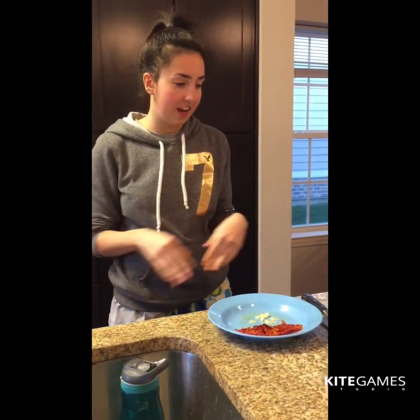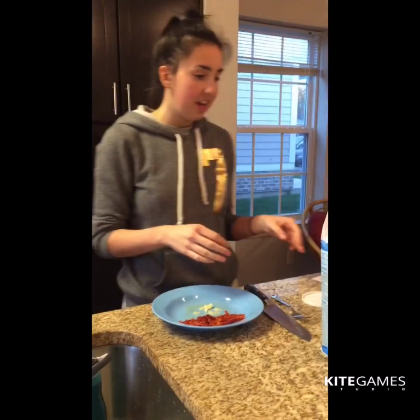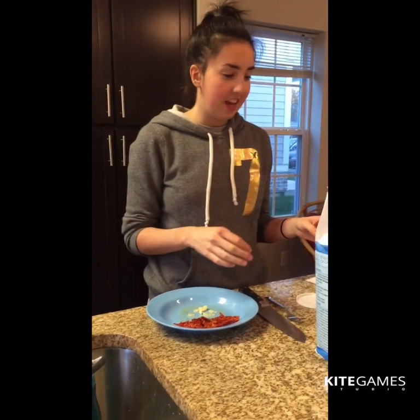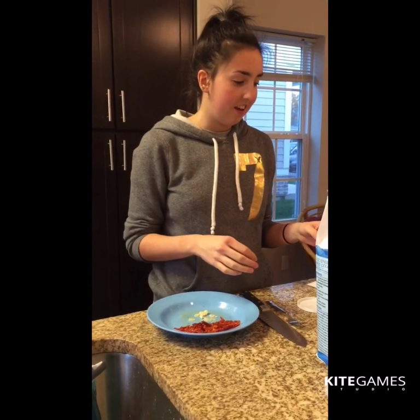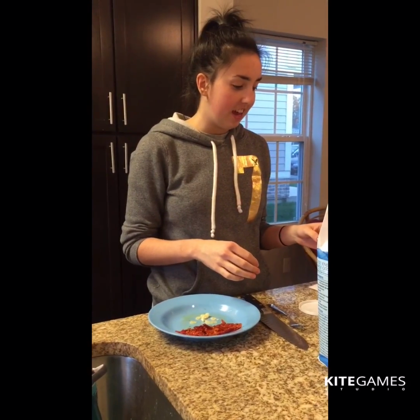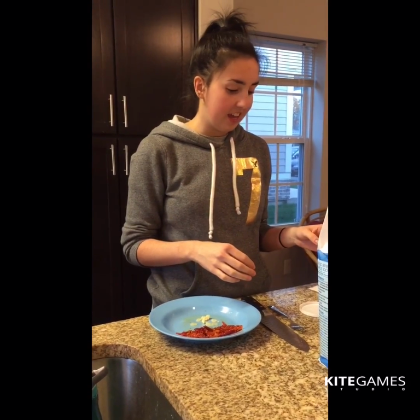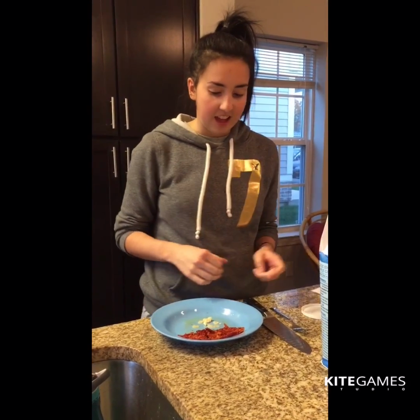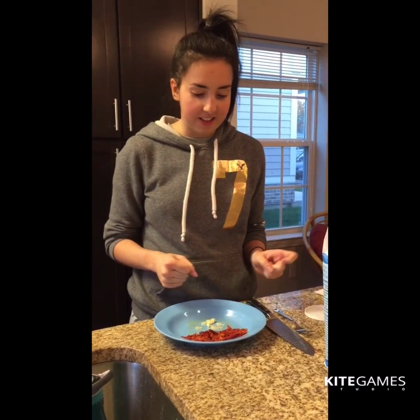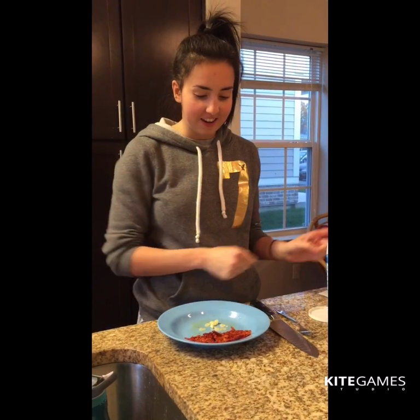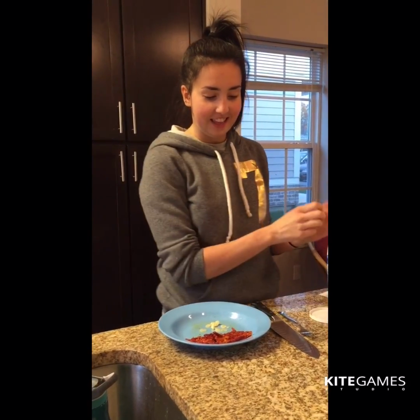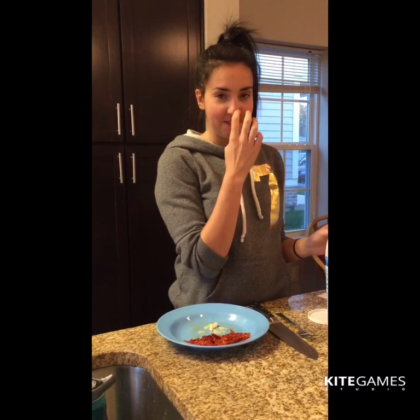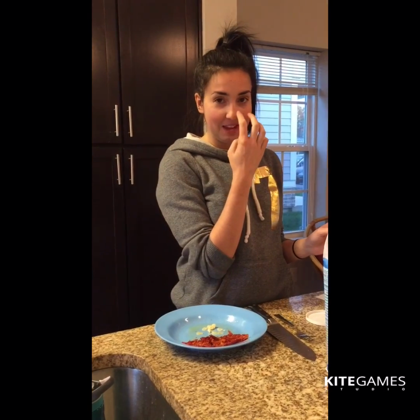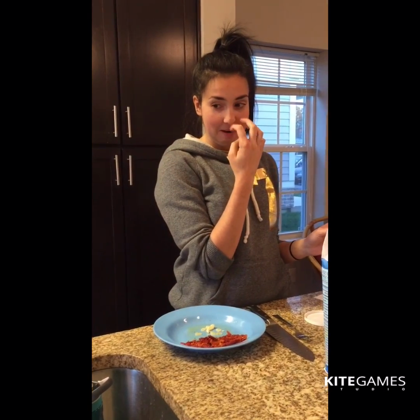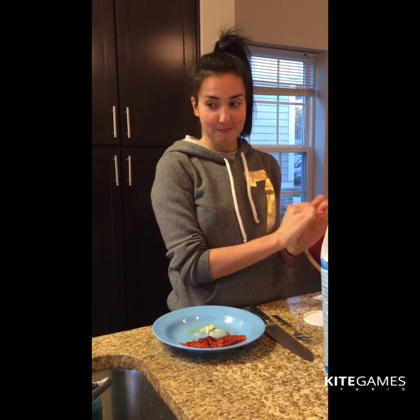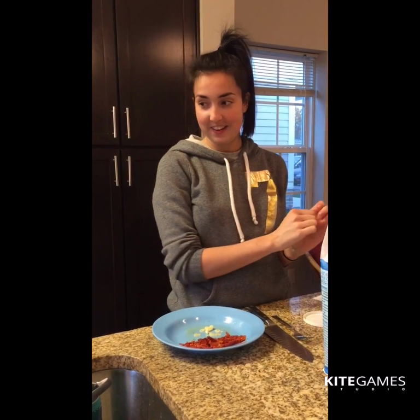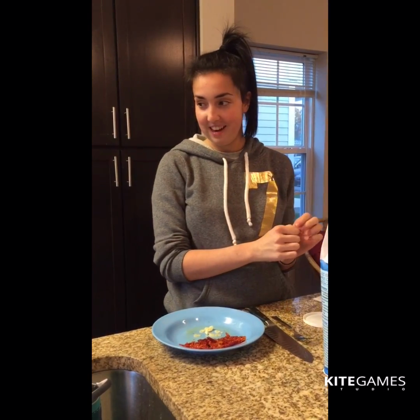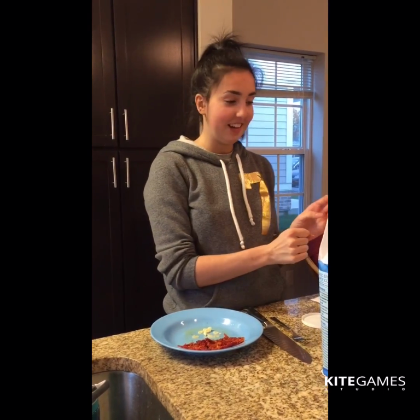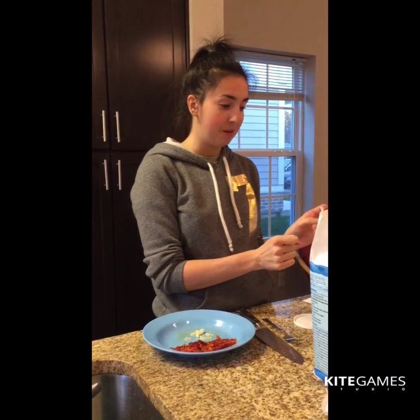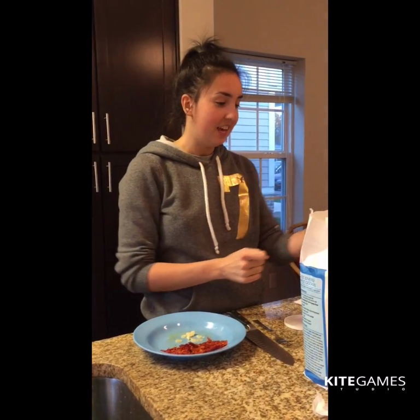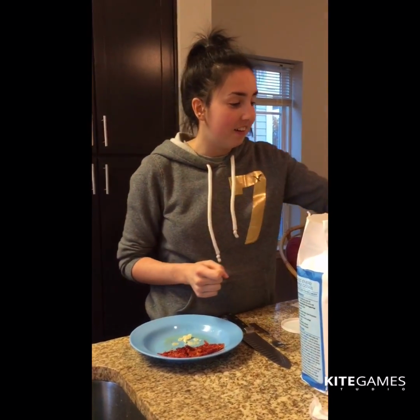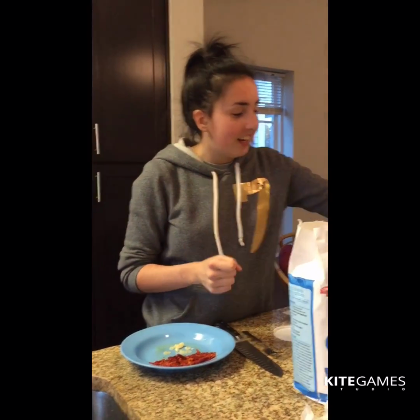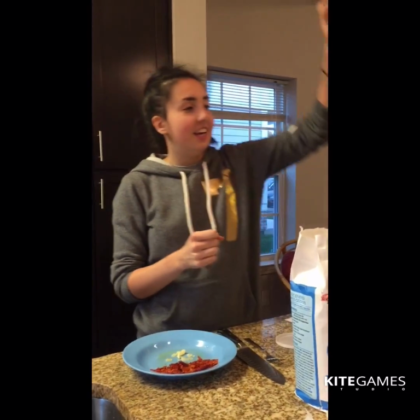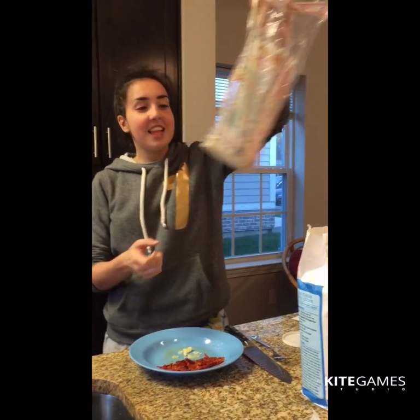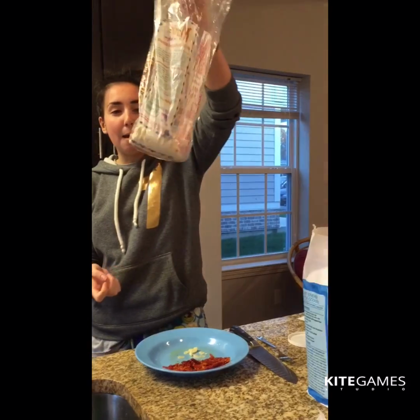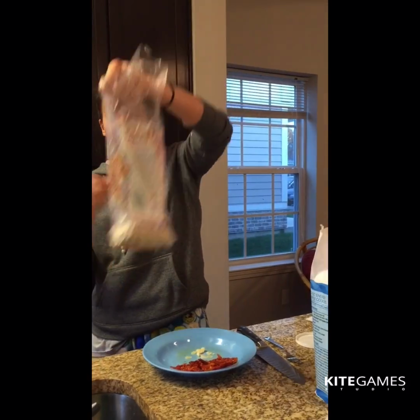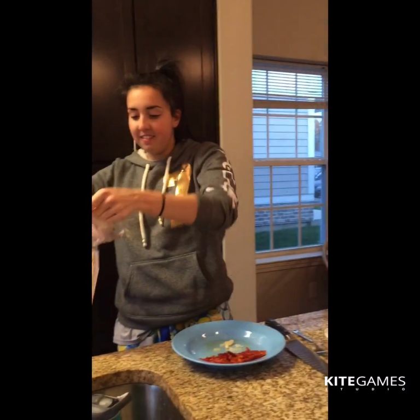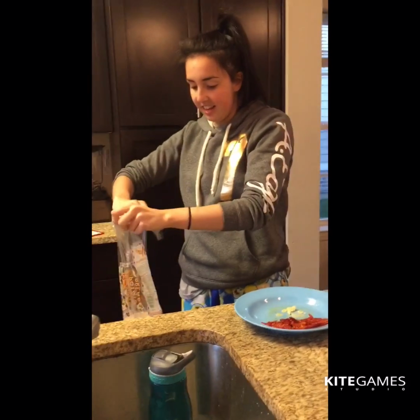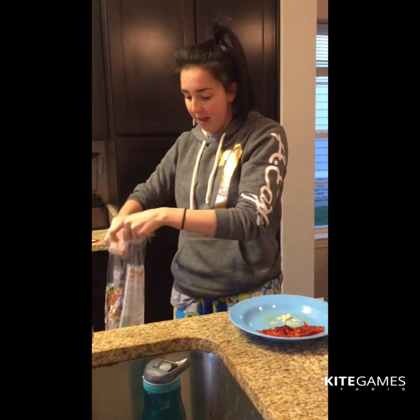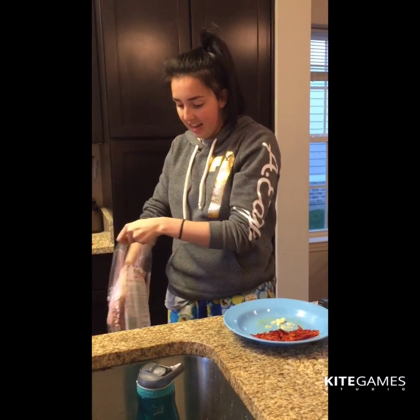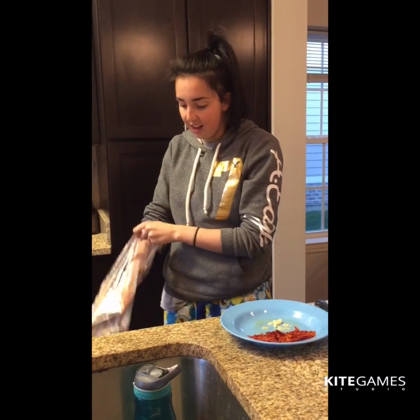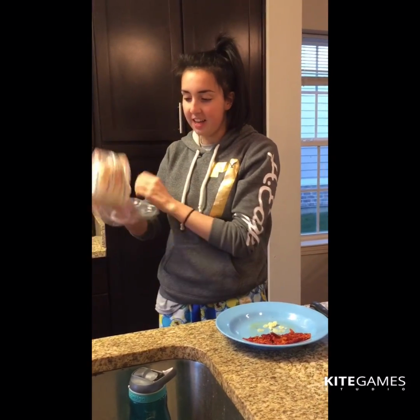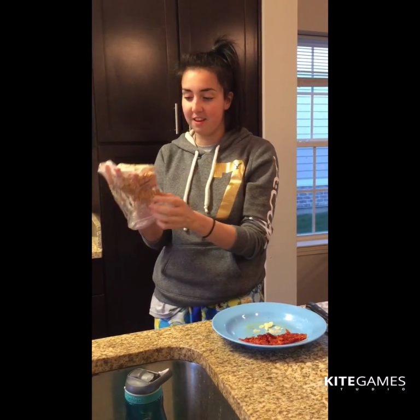Today we're gonna do an Italian pizza without spinach because I ran out and it got moldy. This is my pizza dough in a little bag — I like working with the real thing.